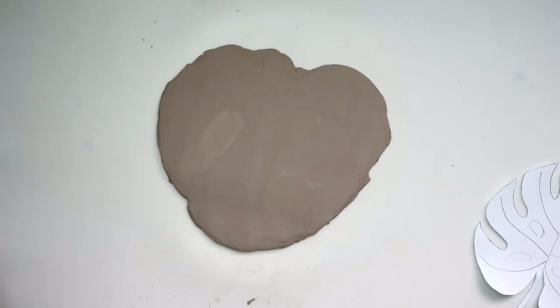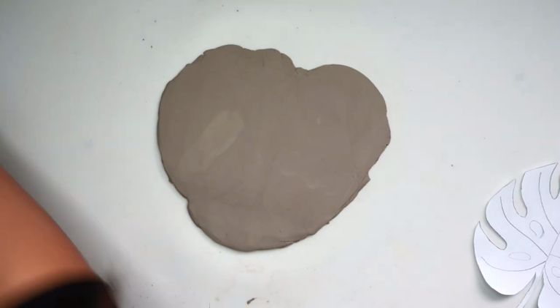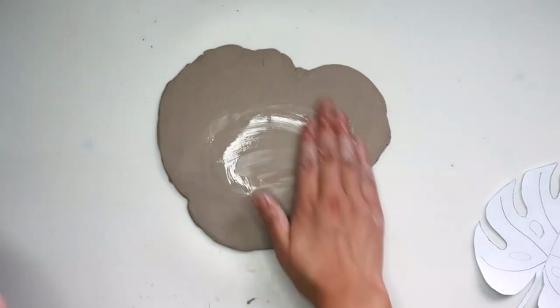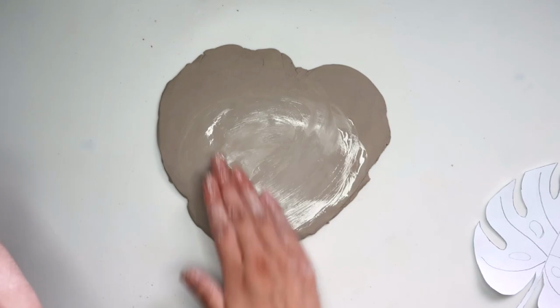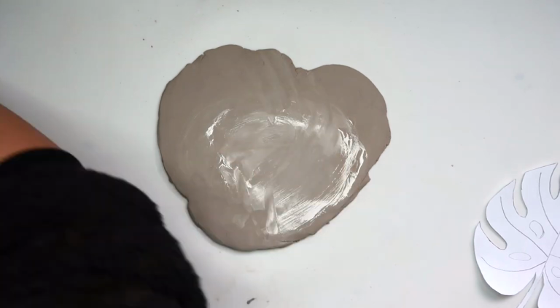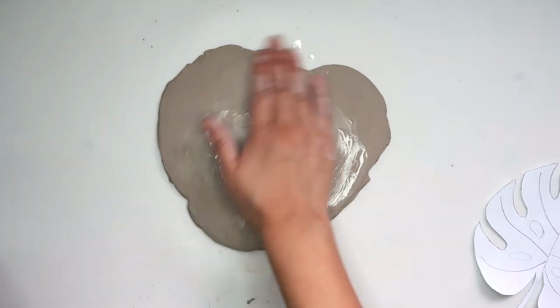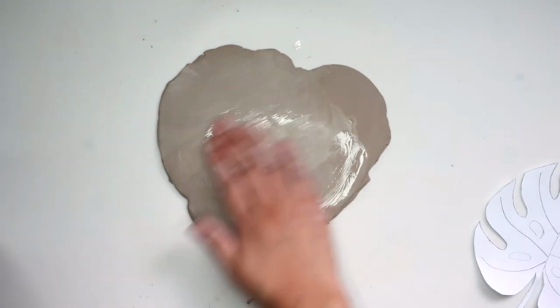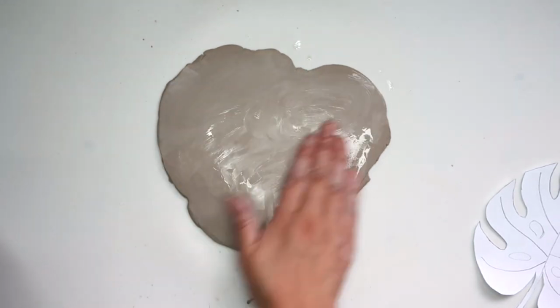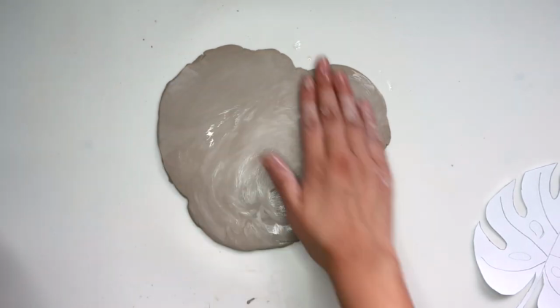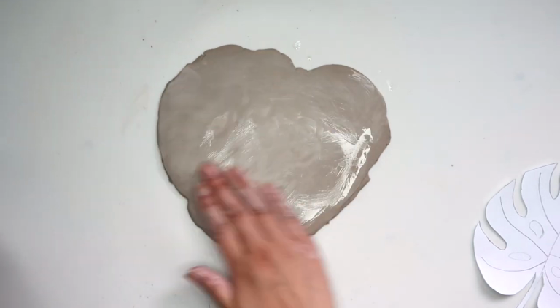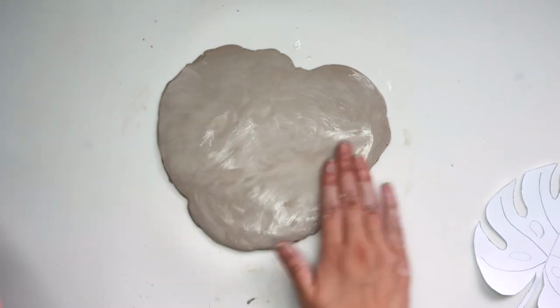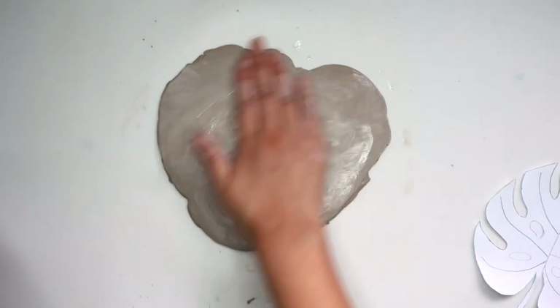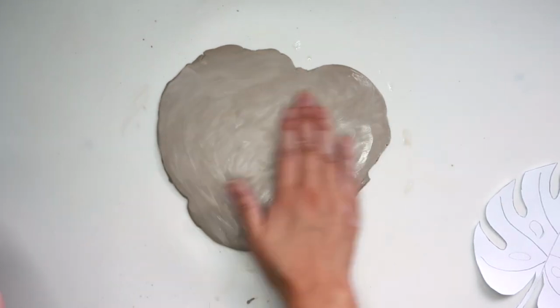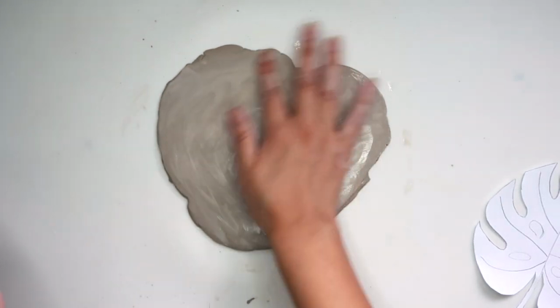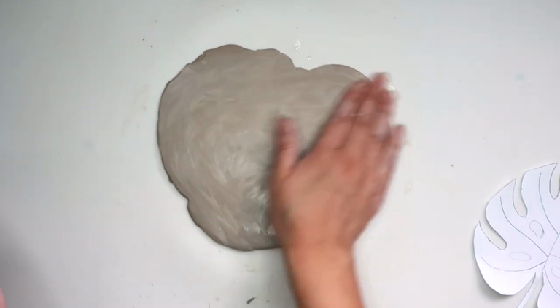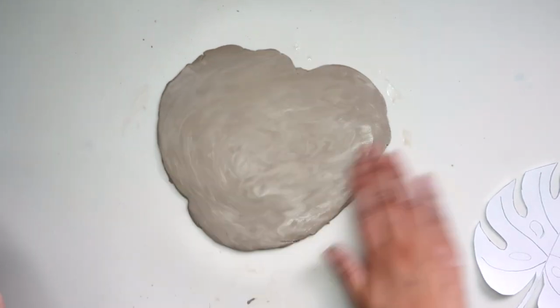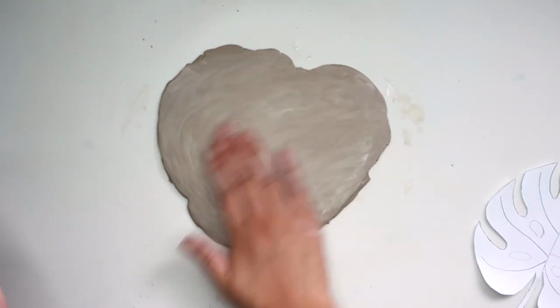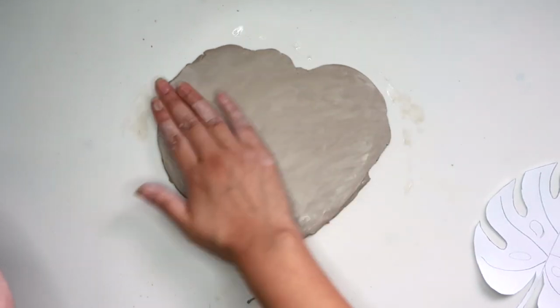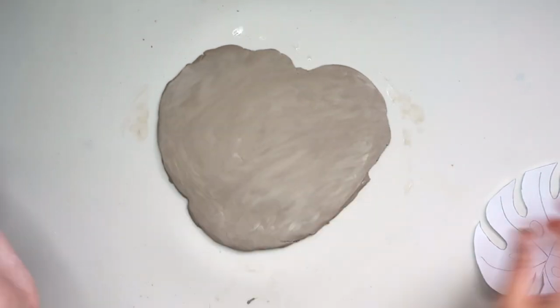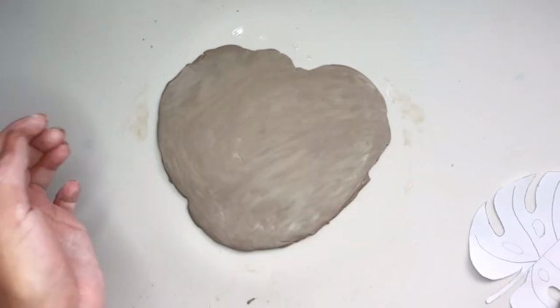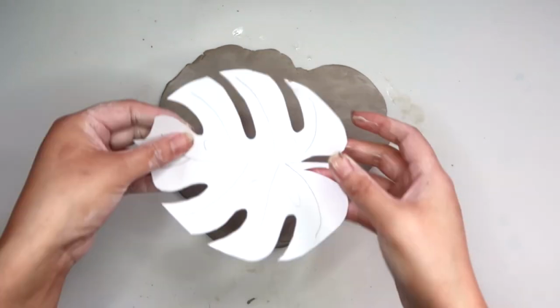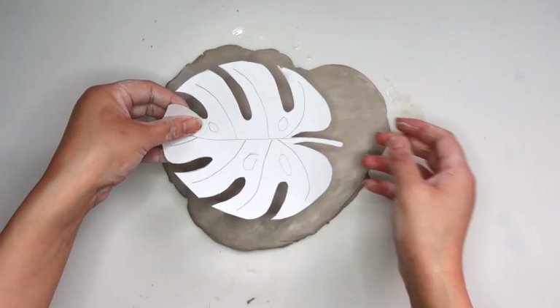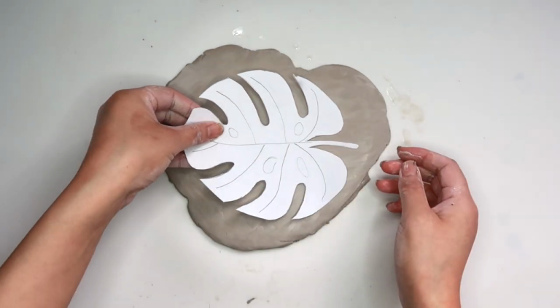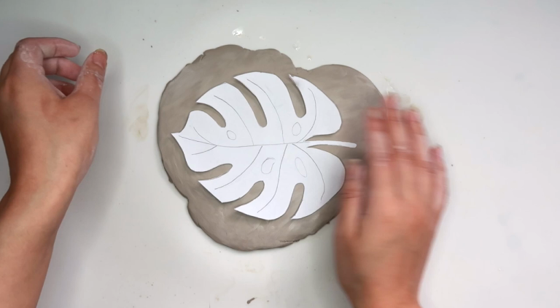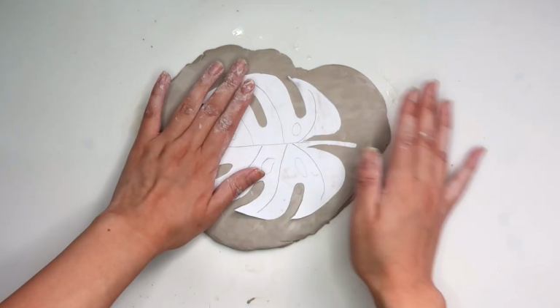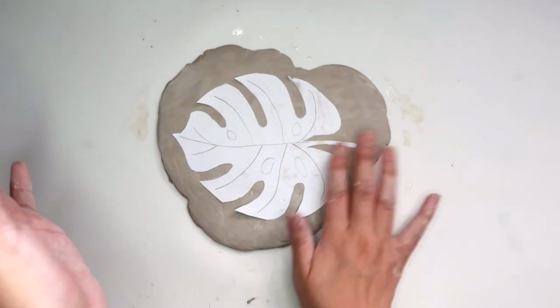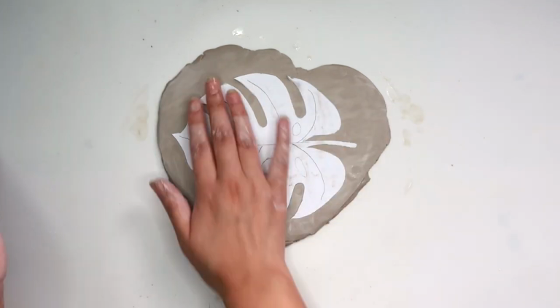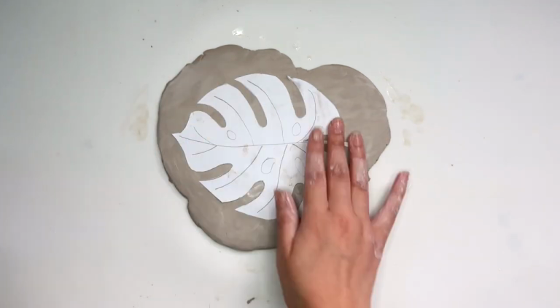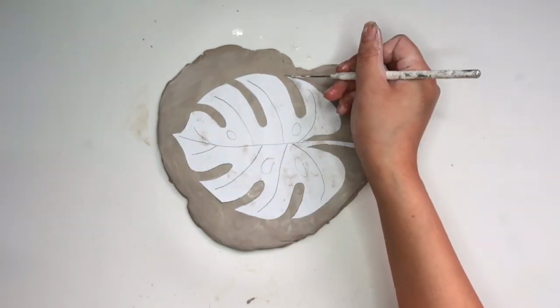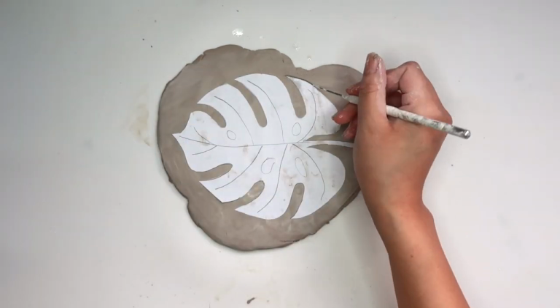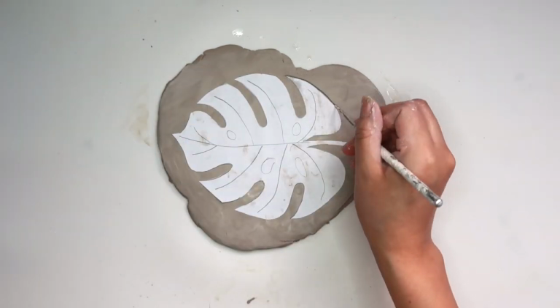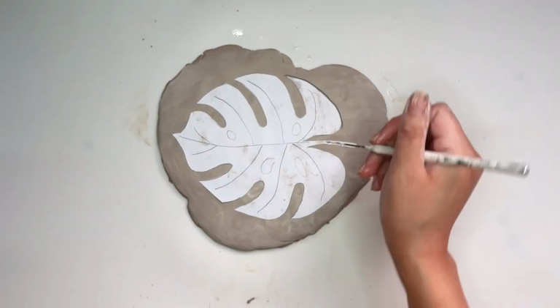Moving on to our last tray — make sure you roll out some more clay. We're going to place the monstera leaf template on top and then just trace it out.